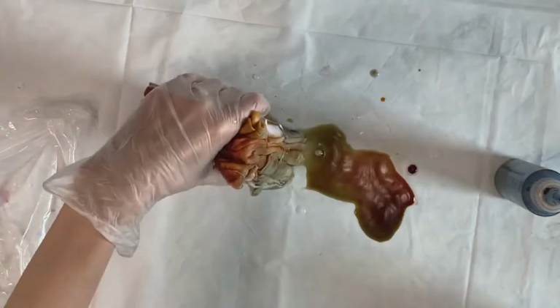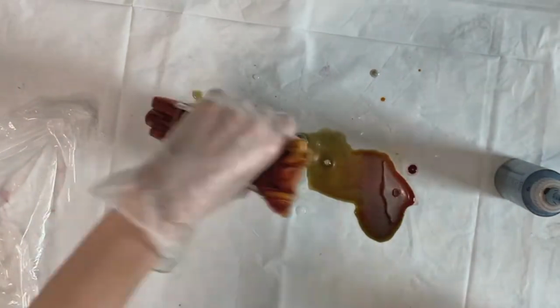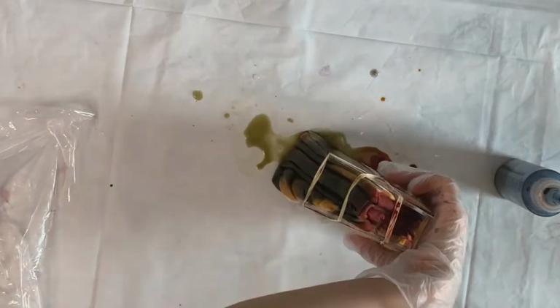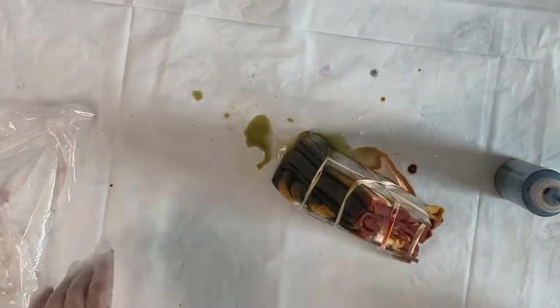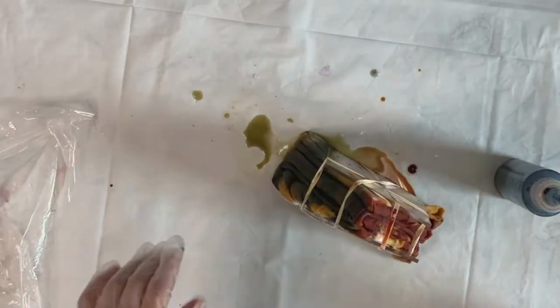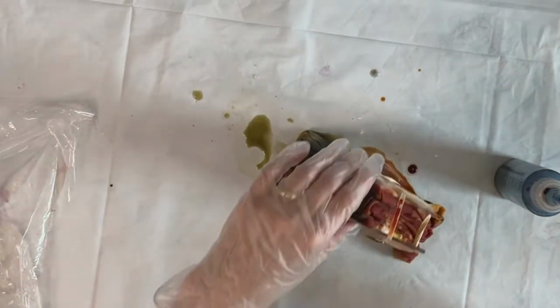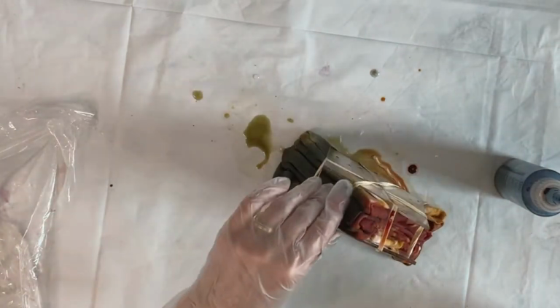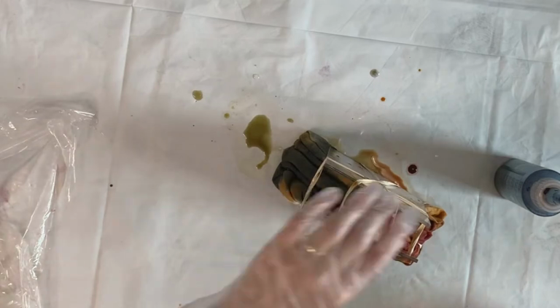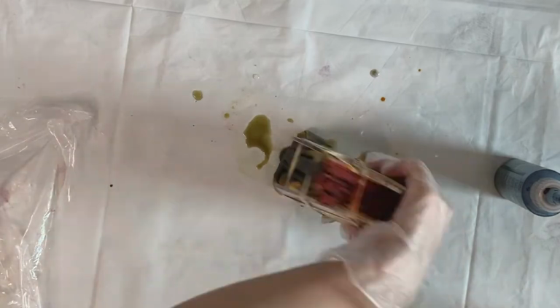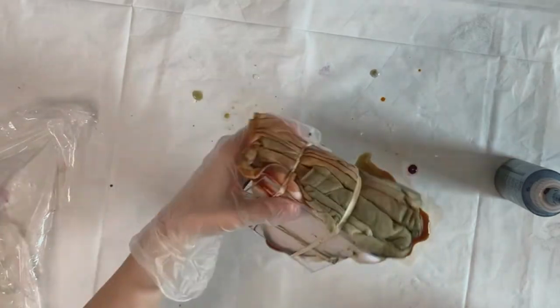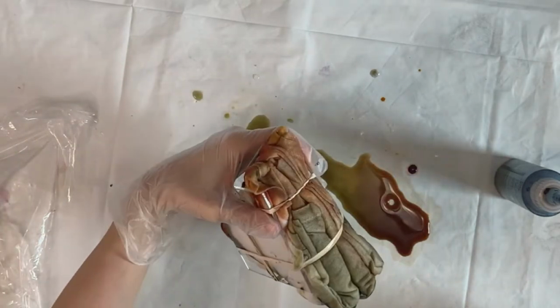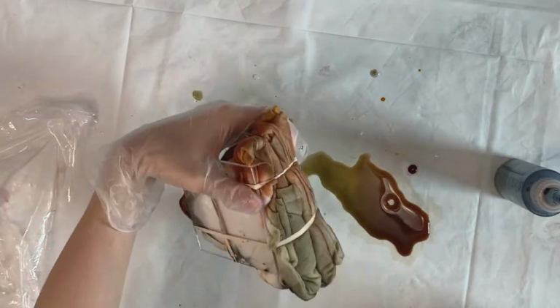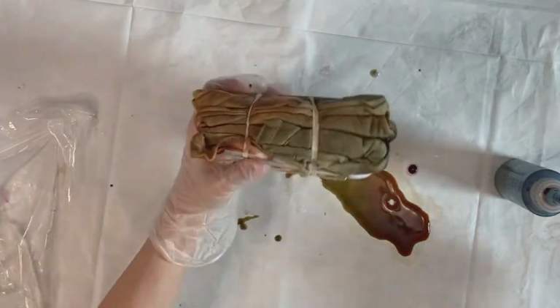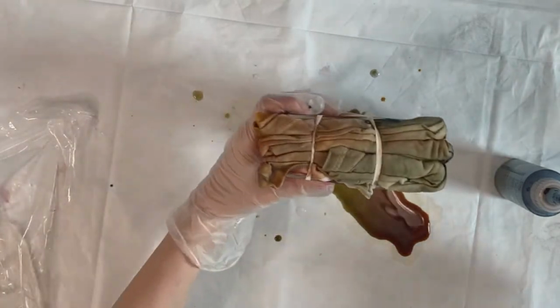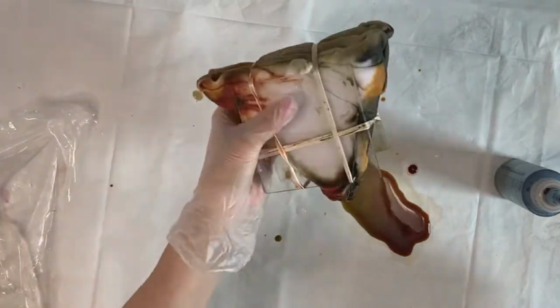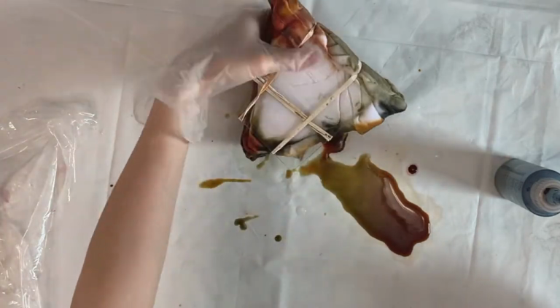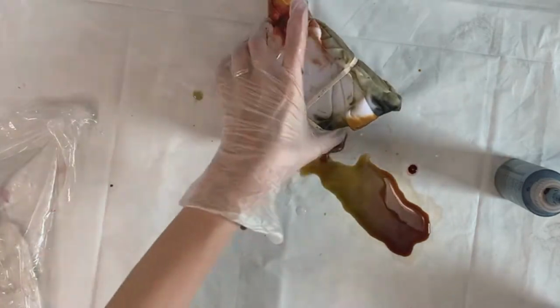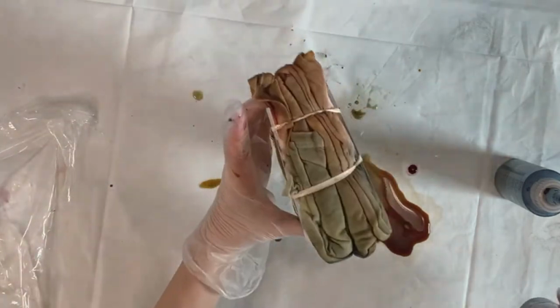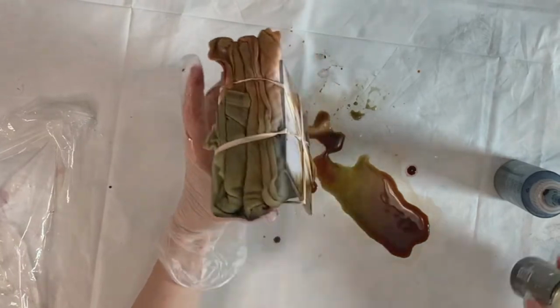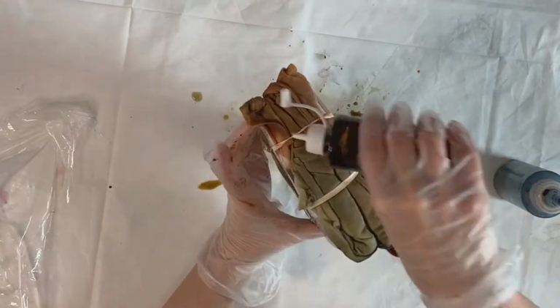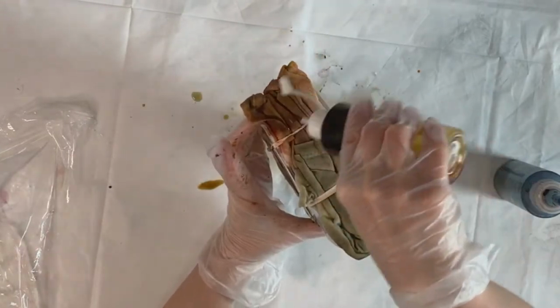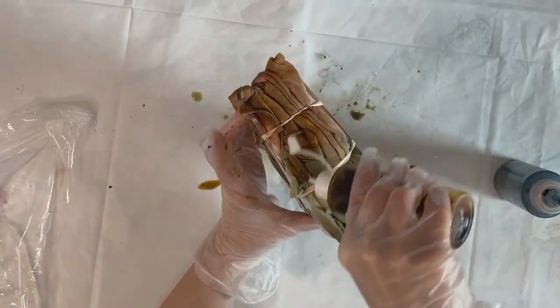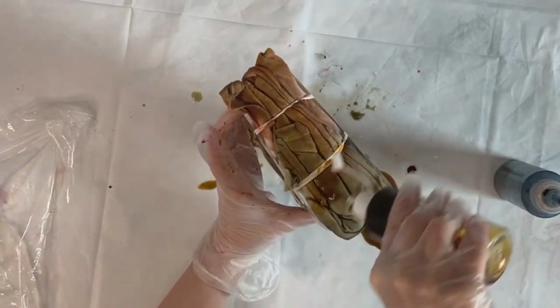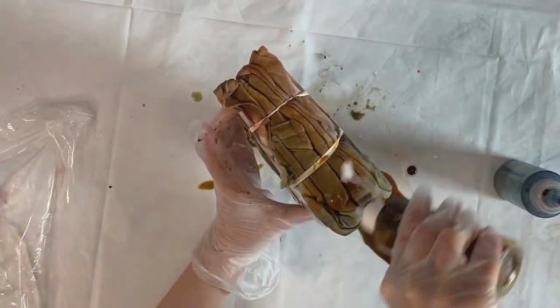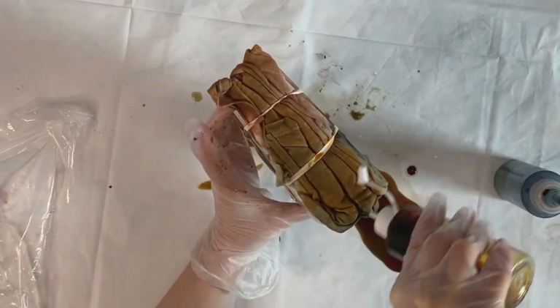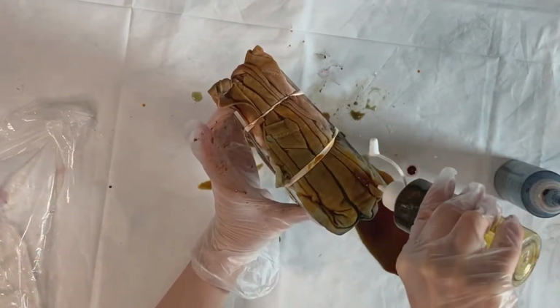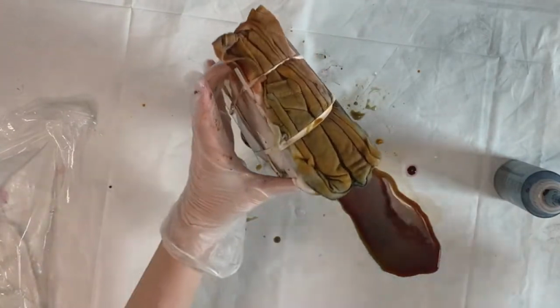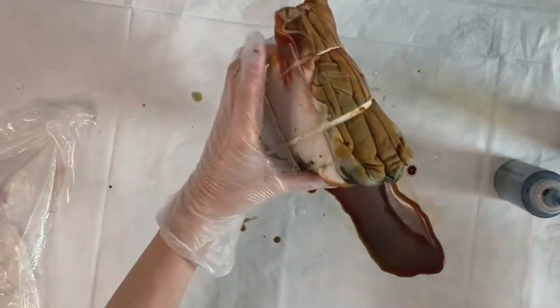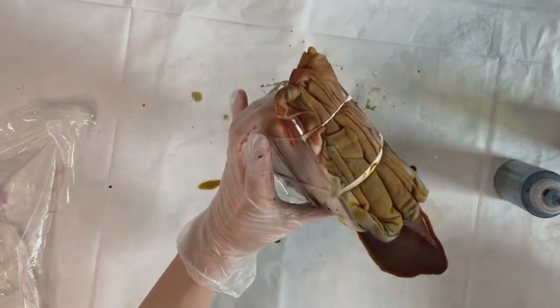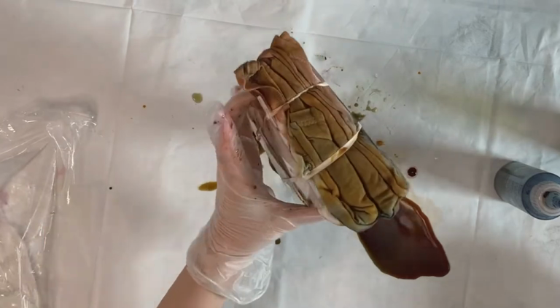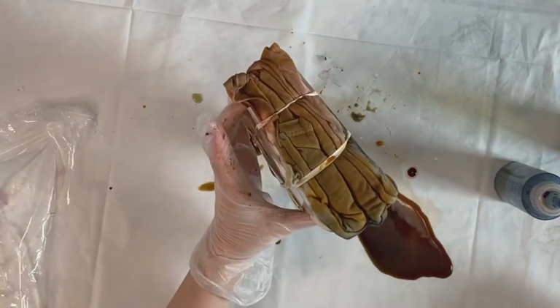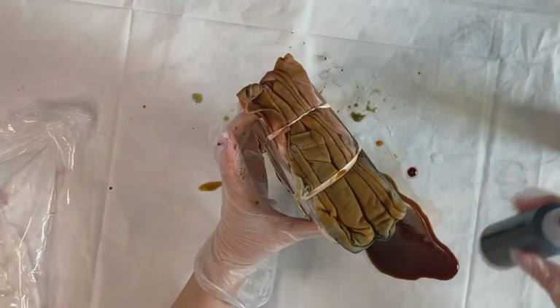I'm layering different colors of dye to get sort of an interesting look, just playing with what I have. I really enjoy color mixing — I feel like that's one of the fun things about tie dye. I usually do so much indigo that sometimes it's really fun to just break out into color and do fun things.